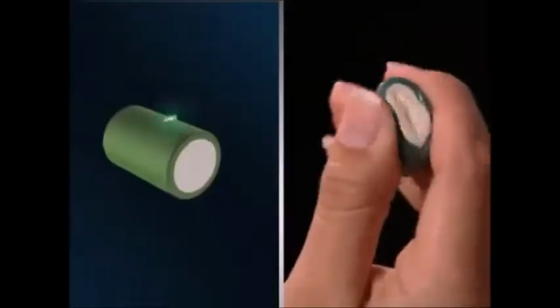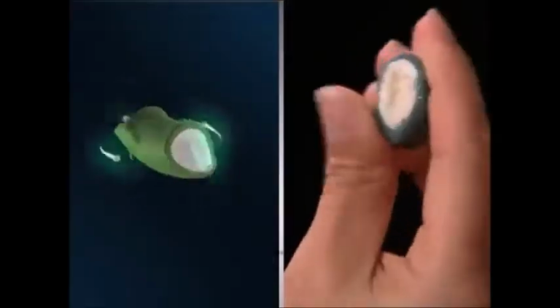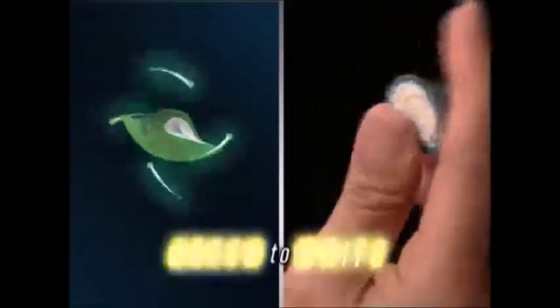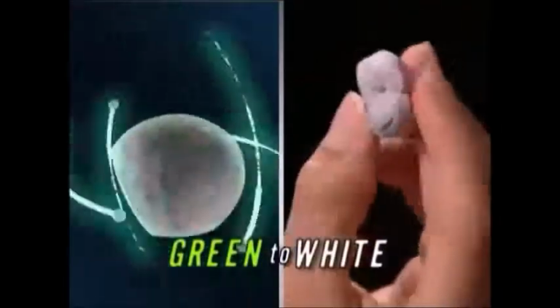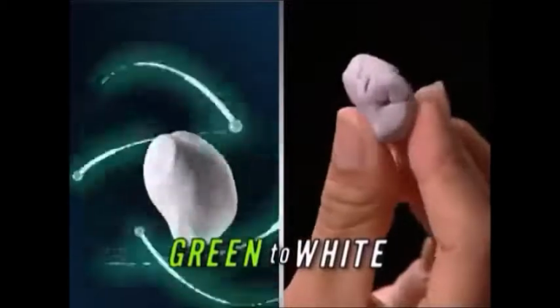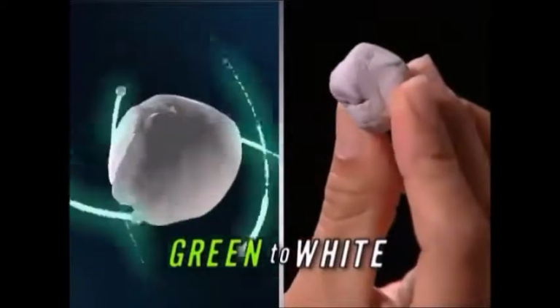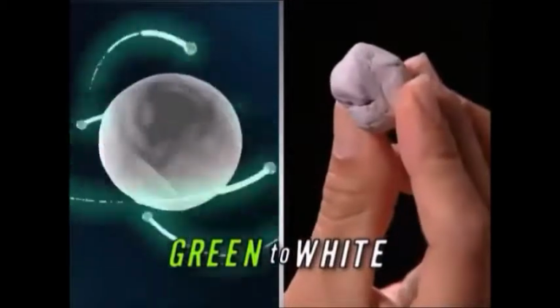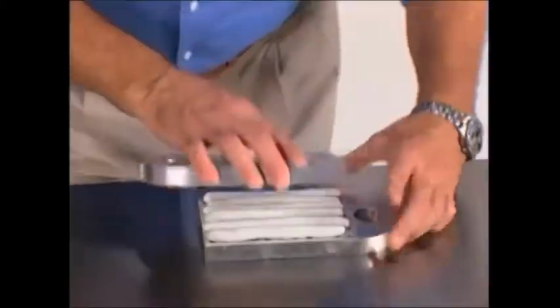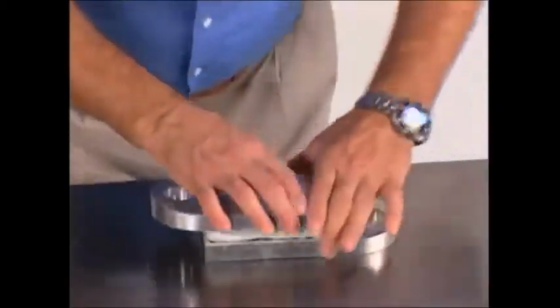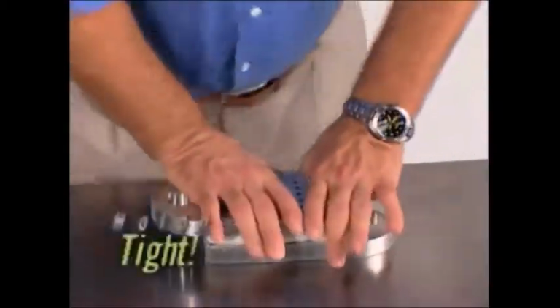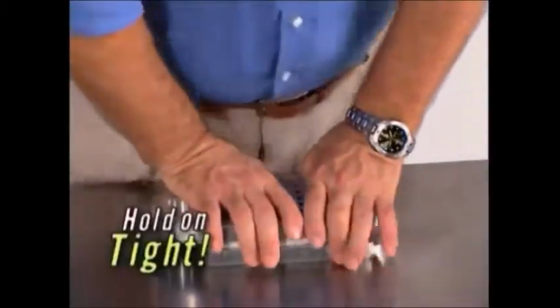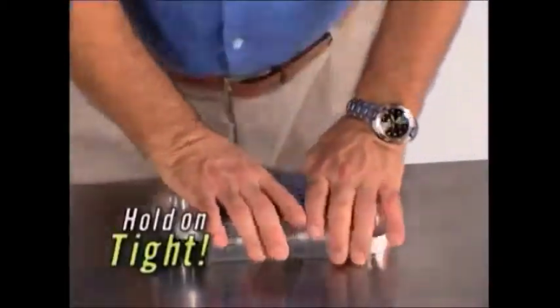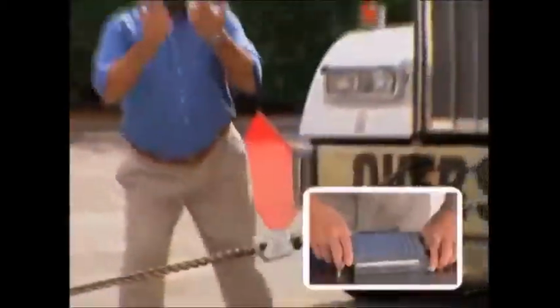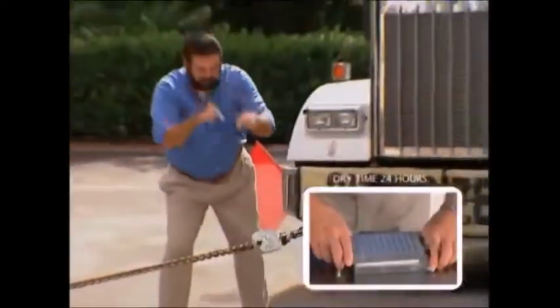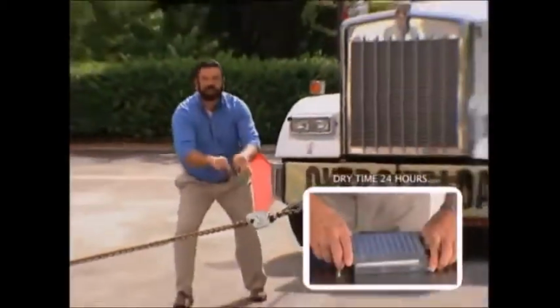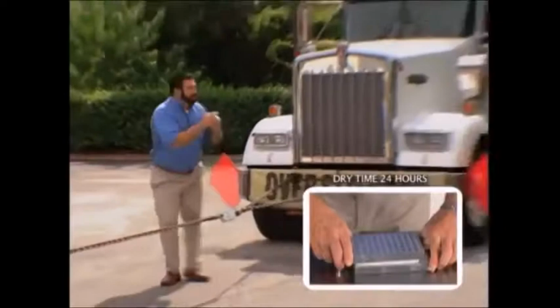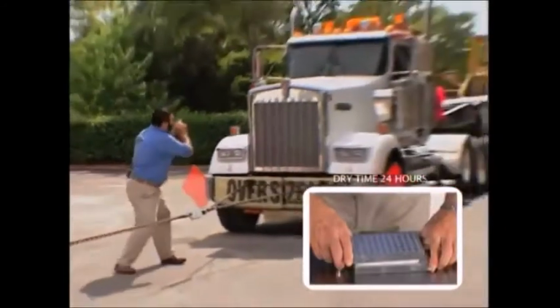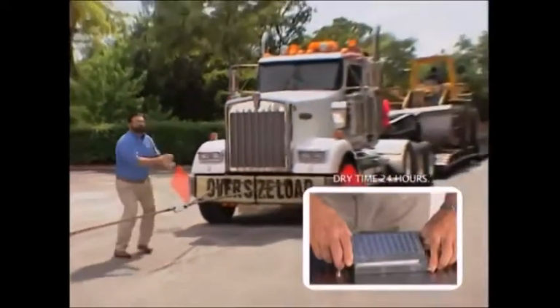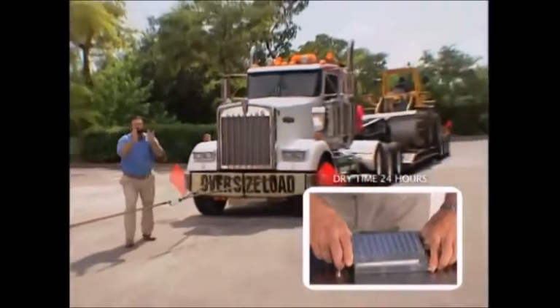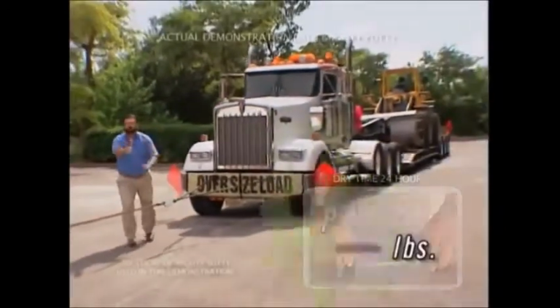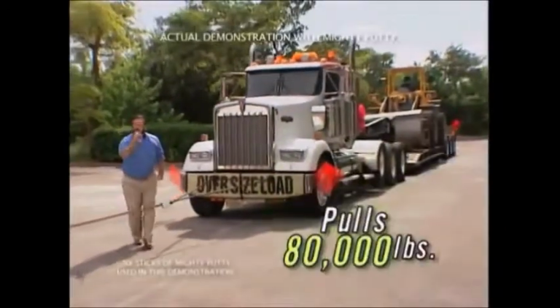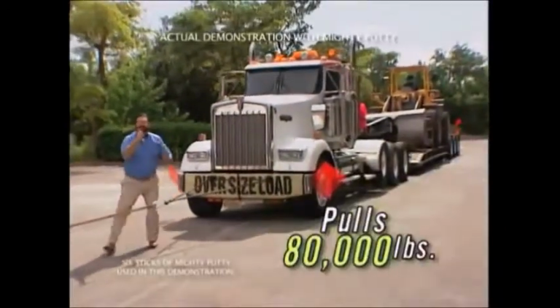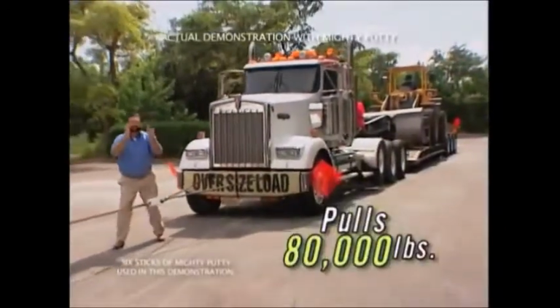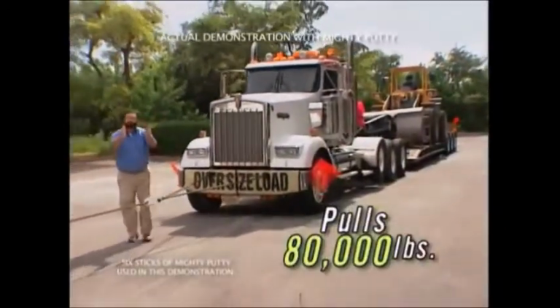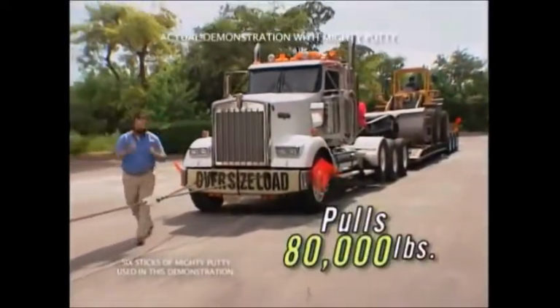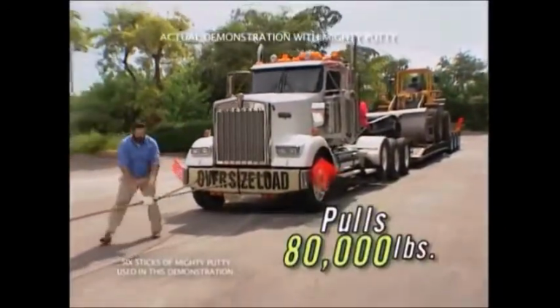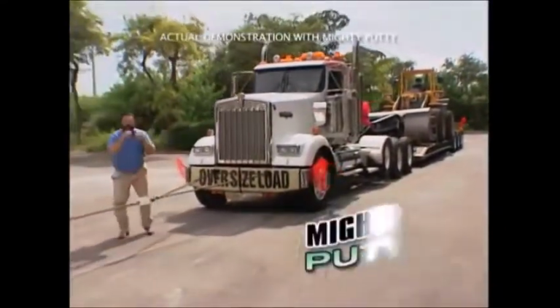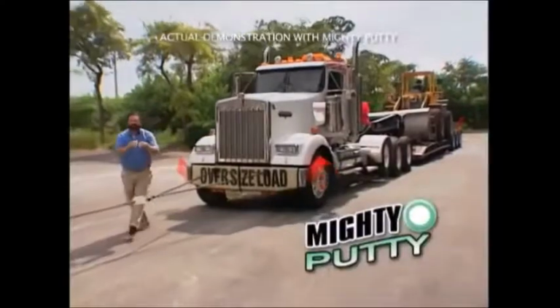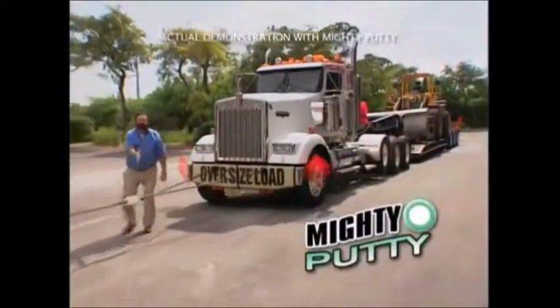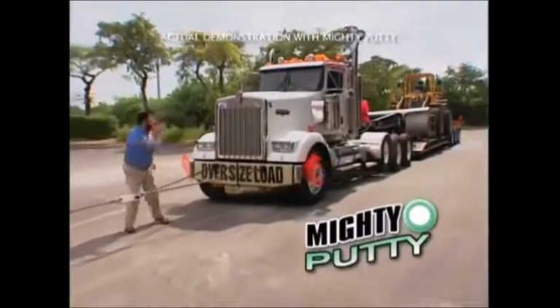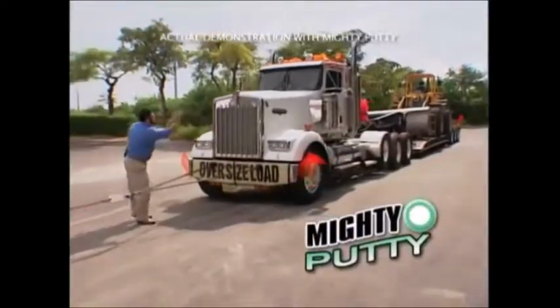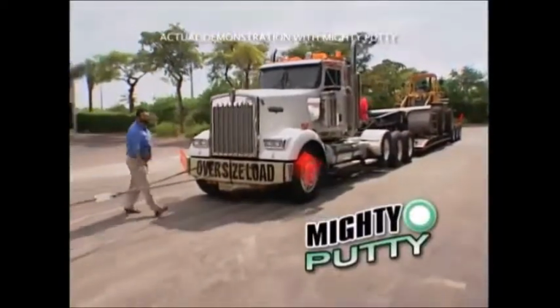As you knead, it activates, turning from green to white to show it's ready to hold on tight. It has the strength to pull a fully loaded 80,000-pound tractor trailer. Now, that's the power of Mighty Putty.